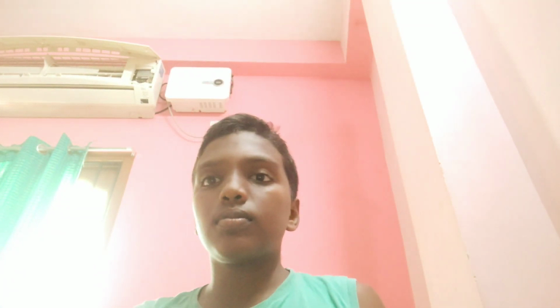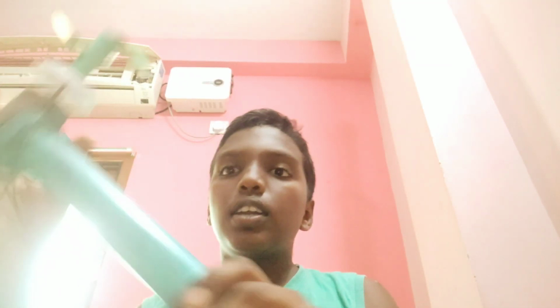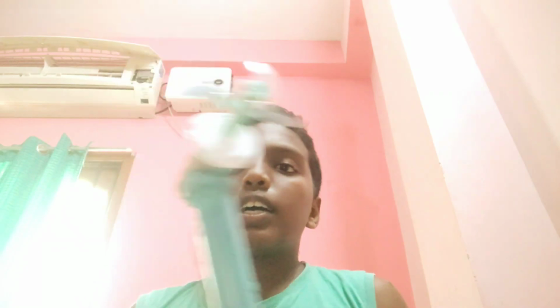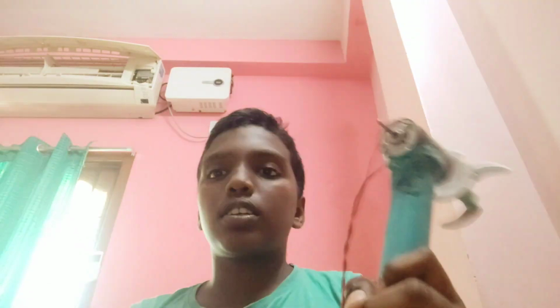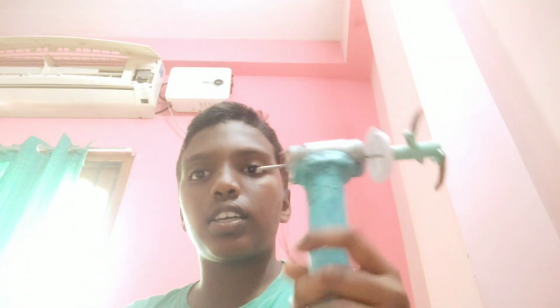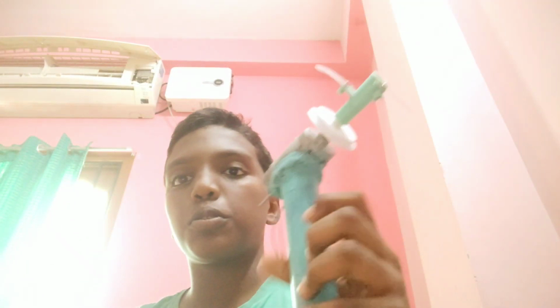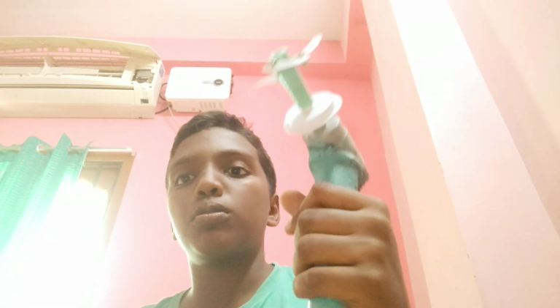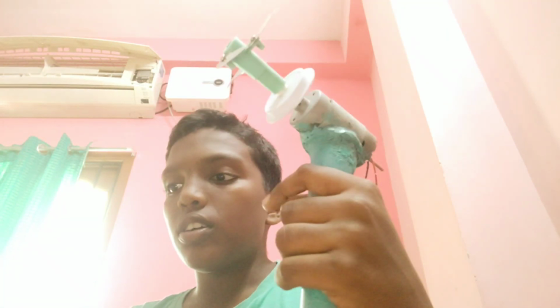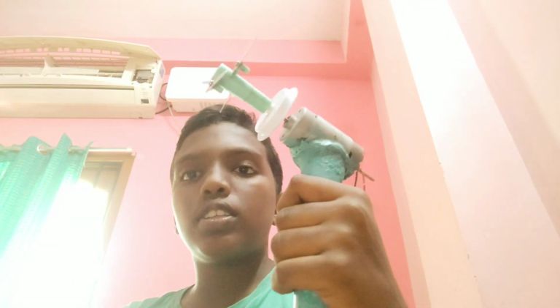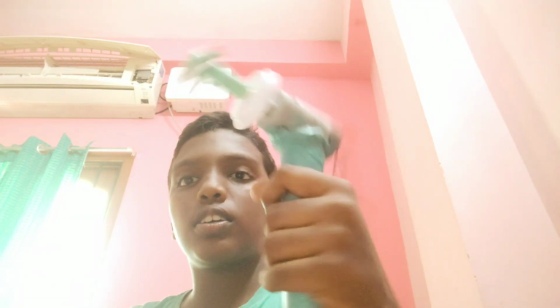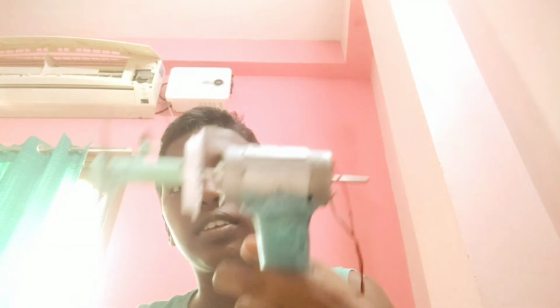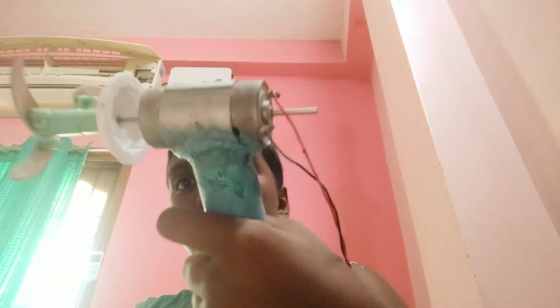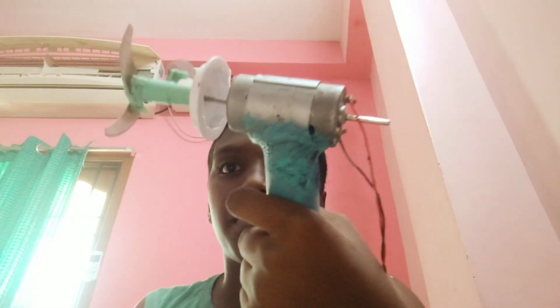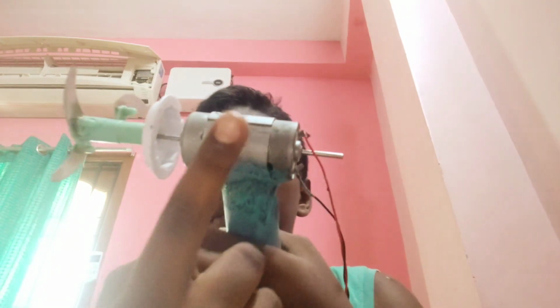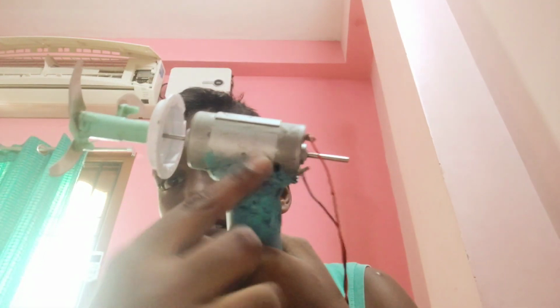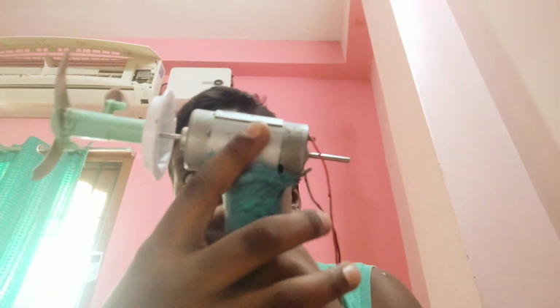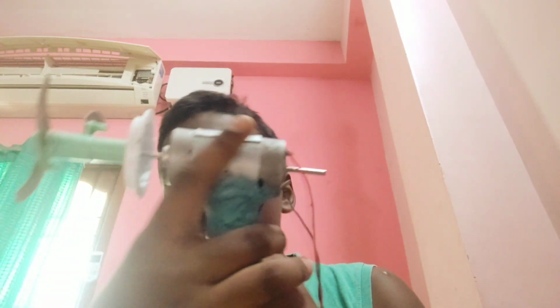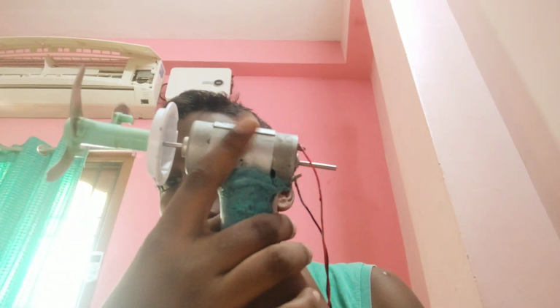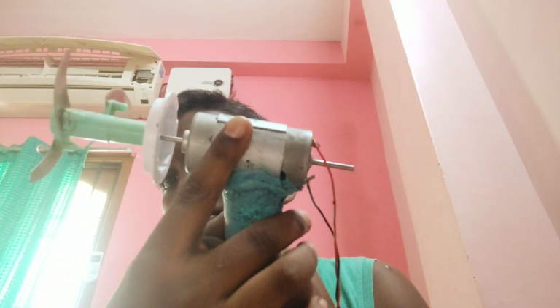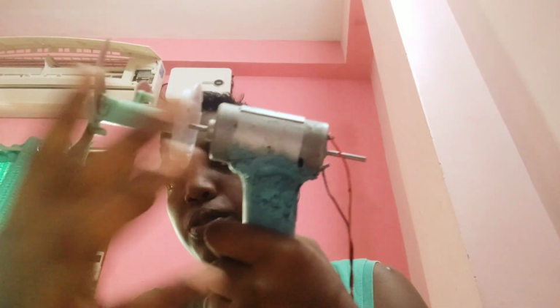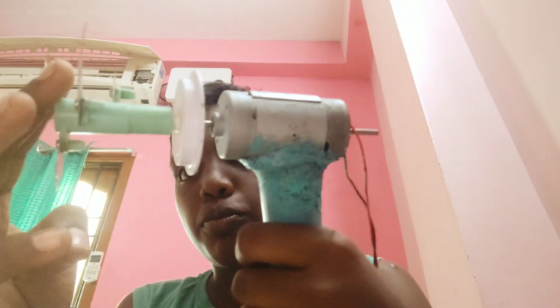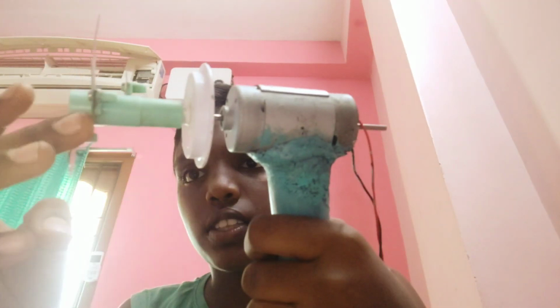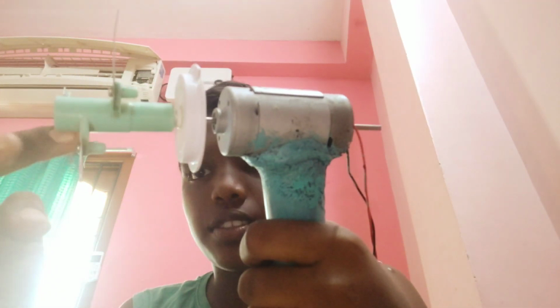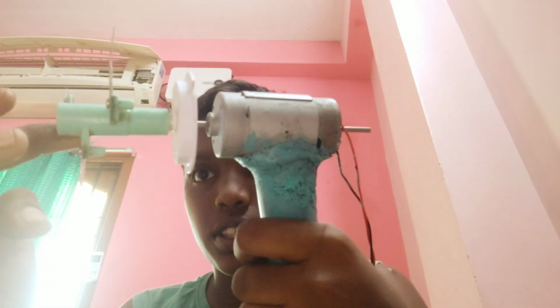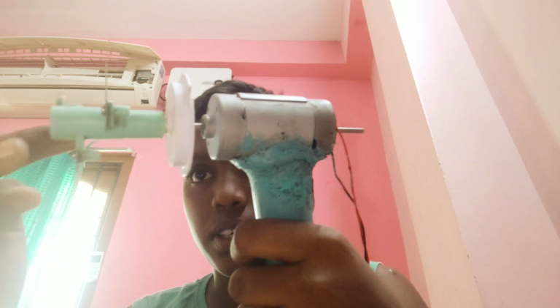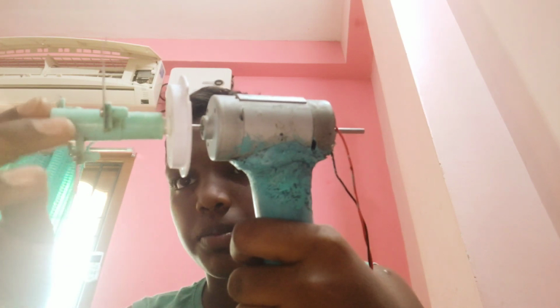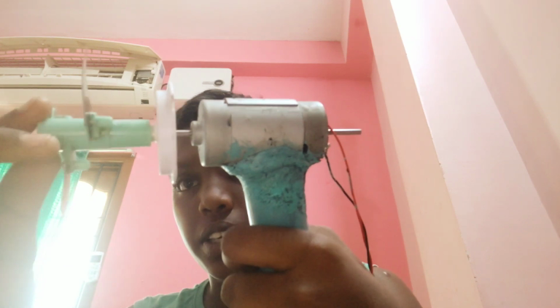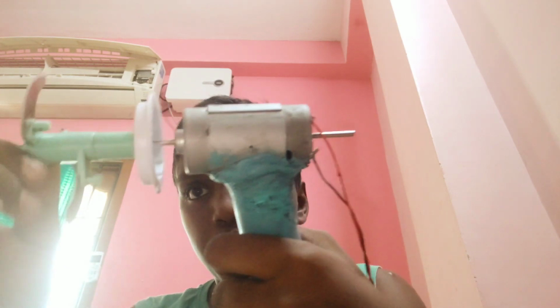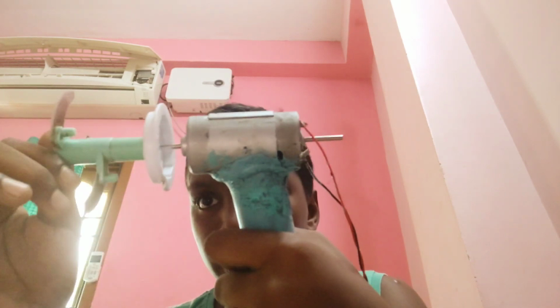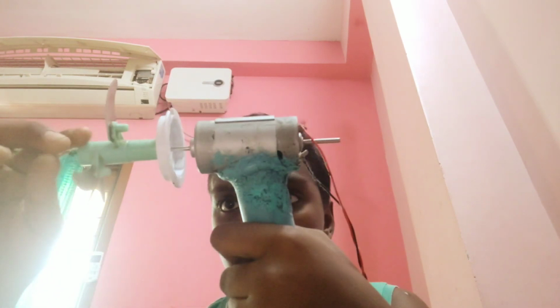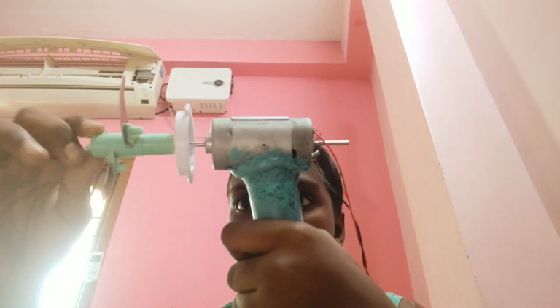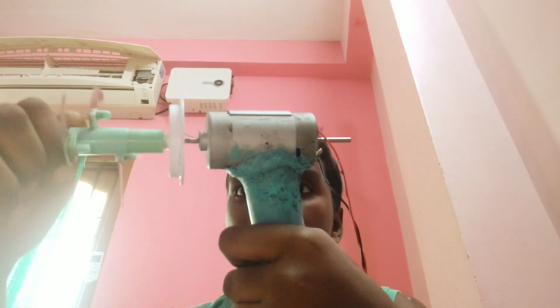This is a grass-cut machine. This is a large DC motor. There are blades to cut. You can cut the grass.